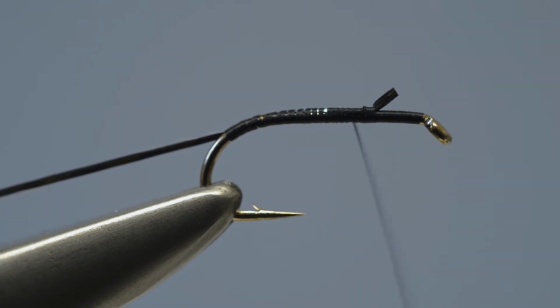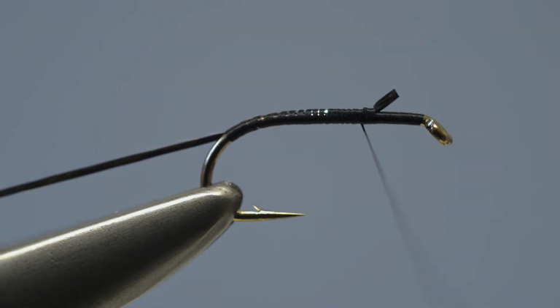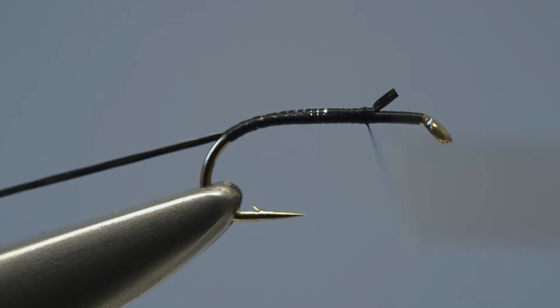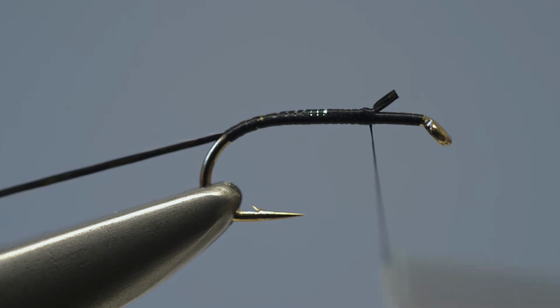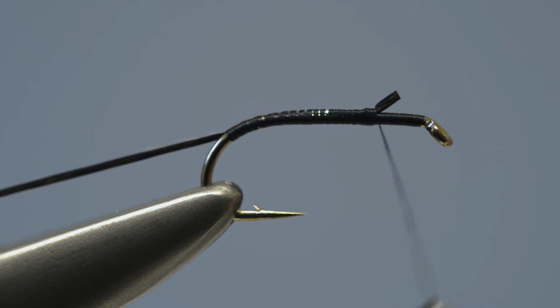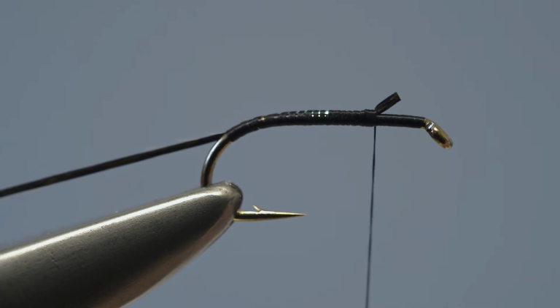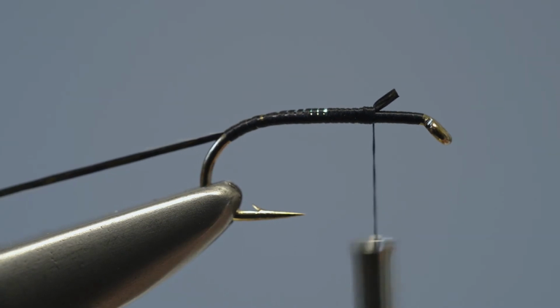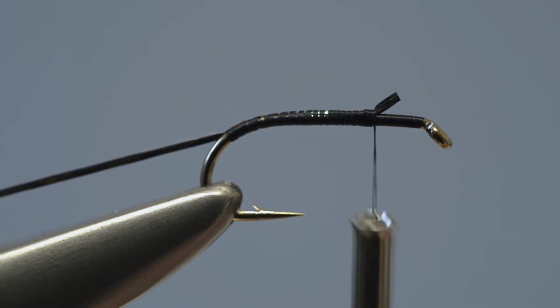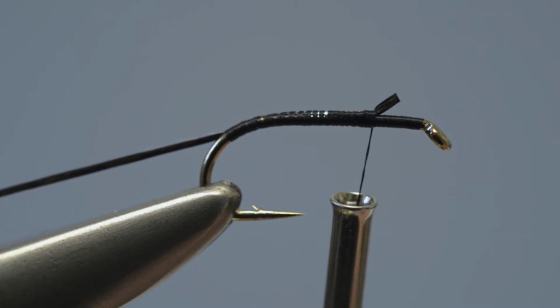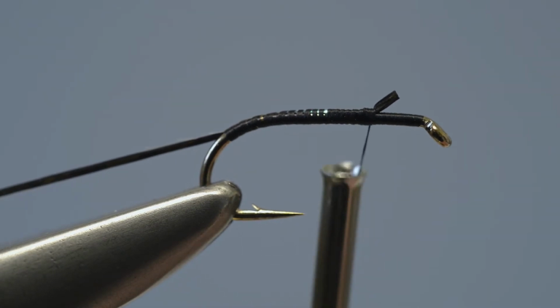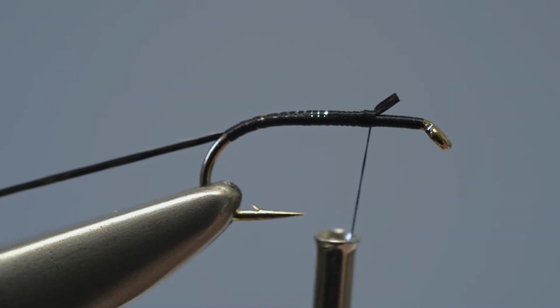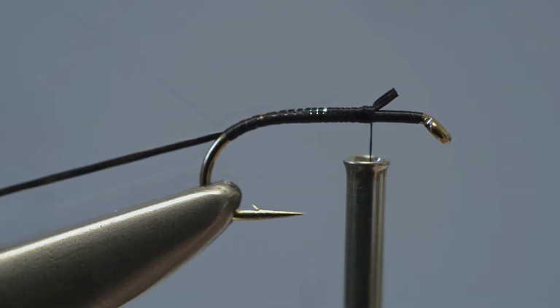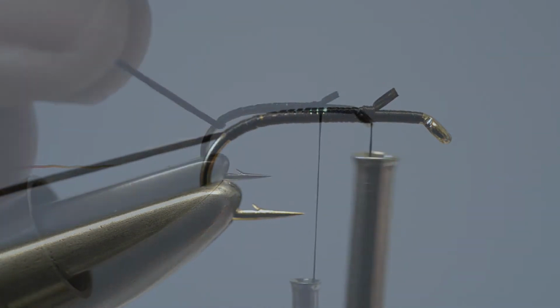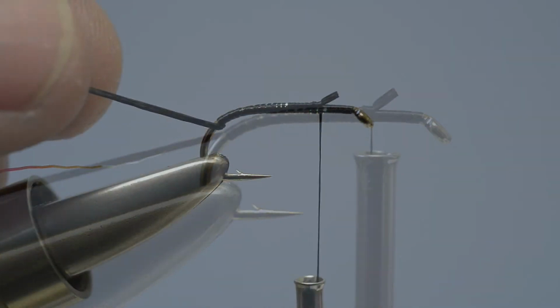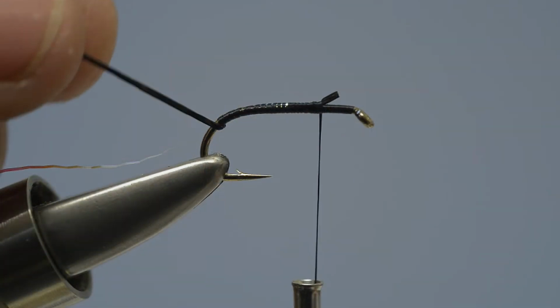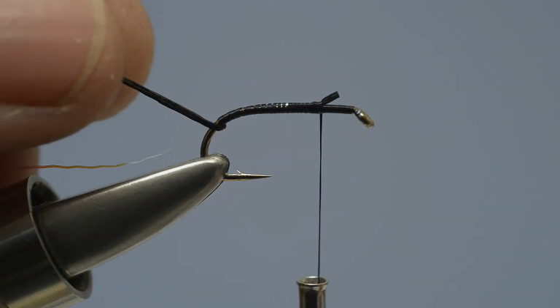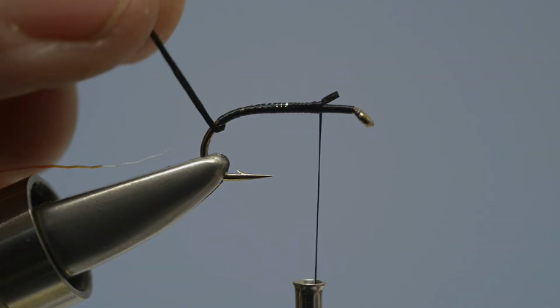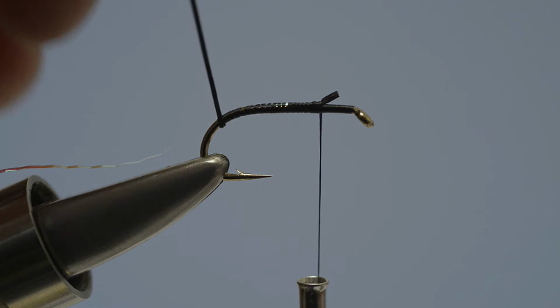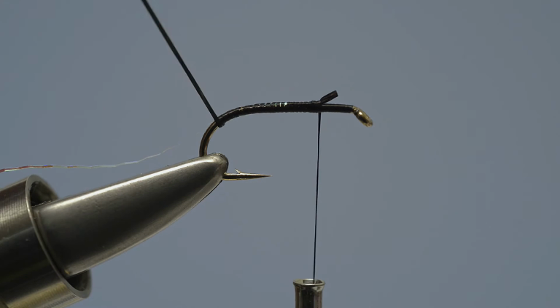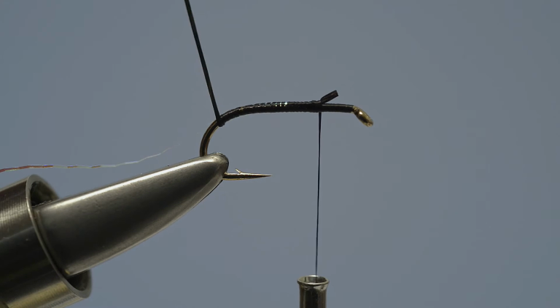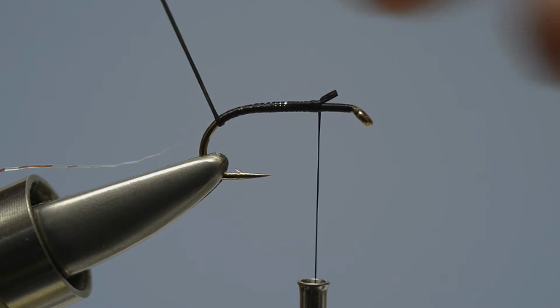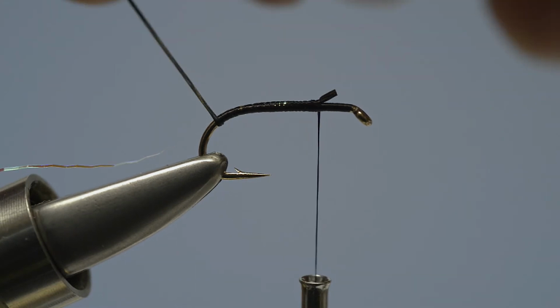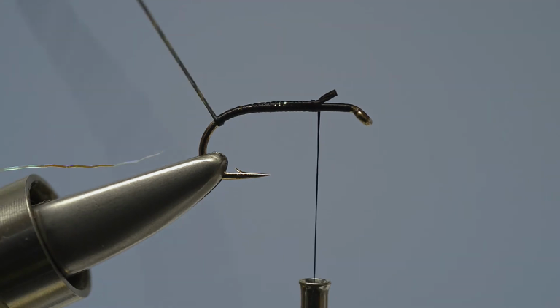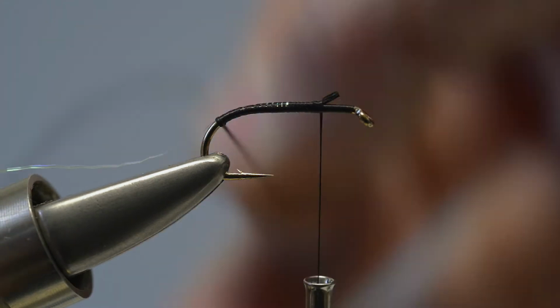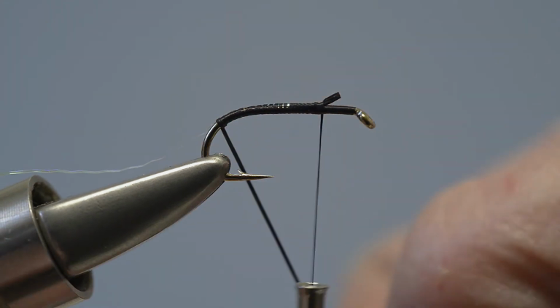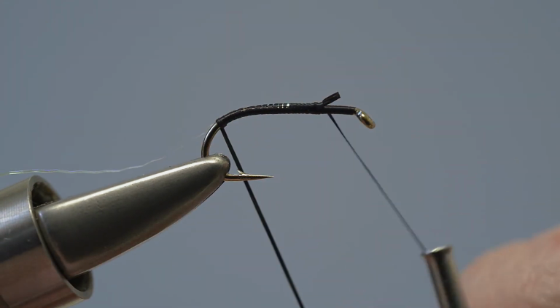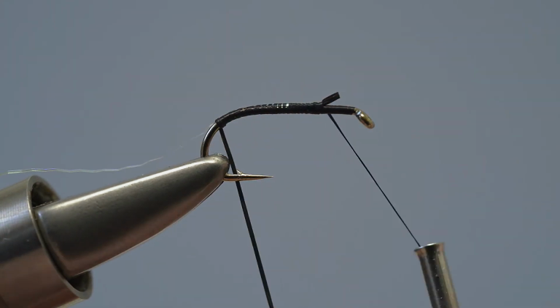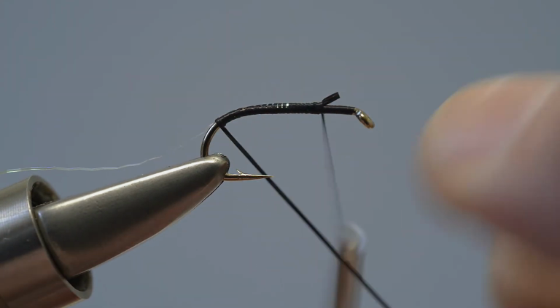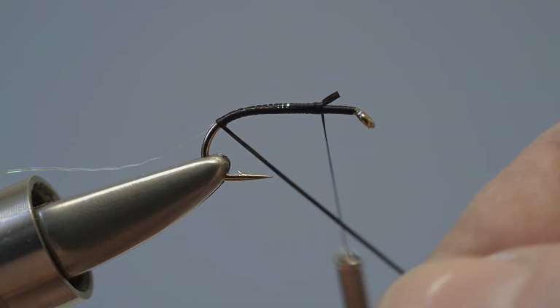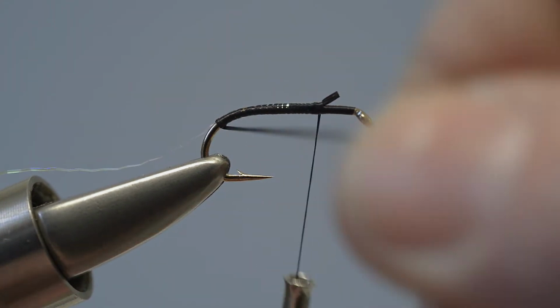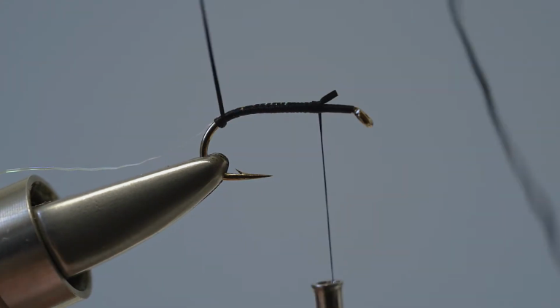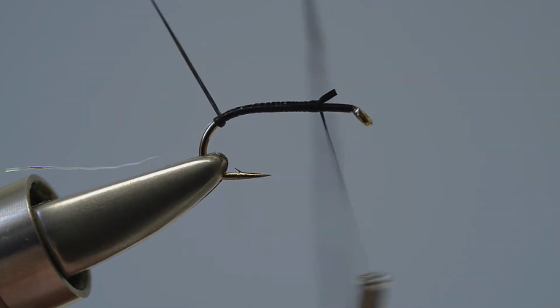Then bind the whole thing along the shank with close turns of thread working back up towards the eye. Keep applying close turns of thread until it reaches the point where the flexi-floss was caught in. Then take hold of the flexi-floss and stretch it to reduce its diameter considerably — this will help produce the tapered body.